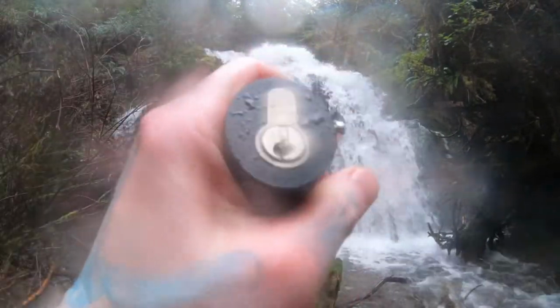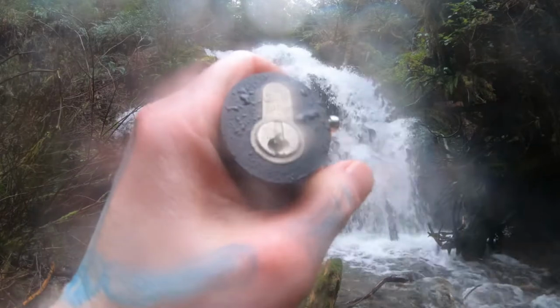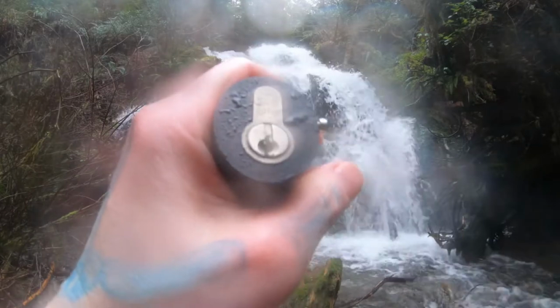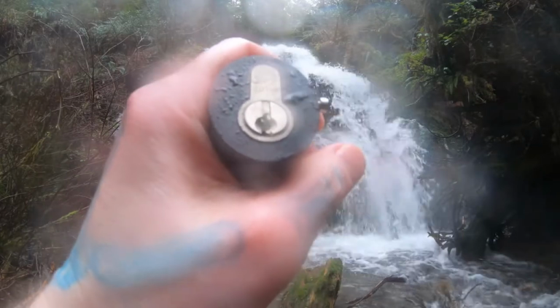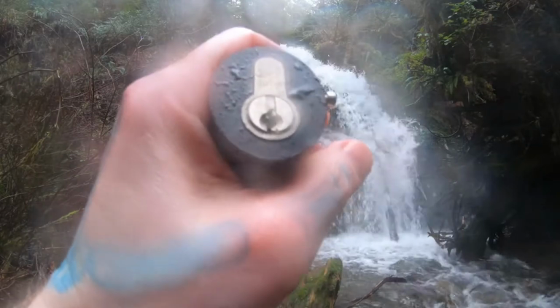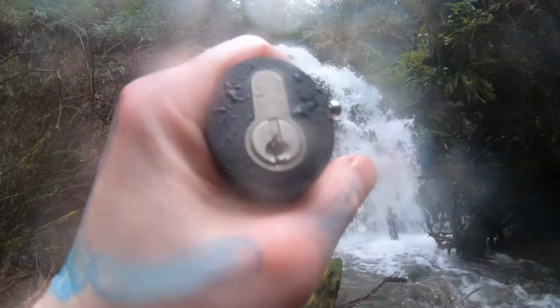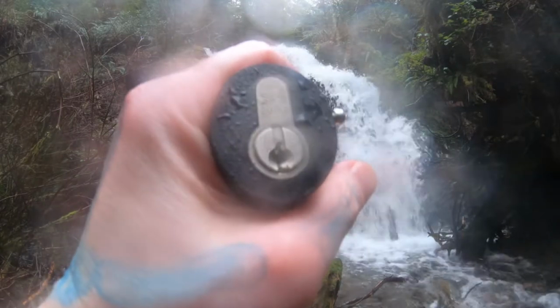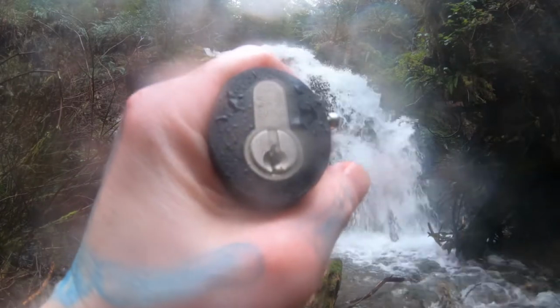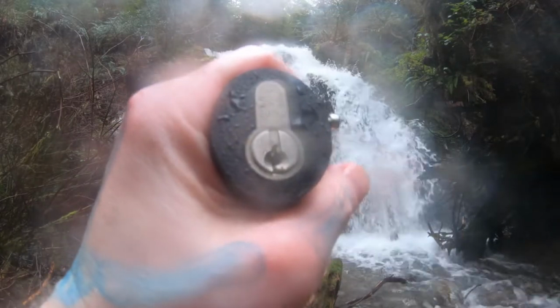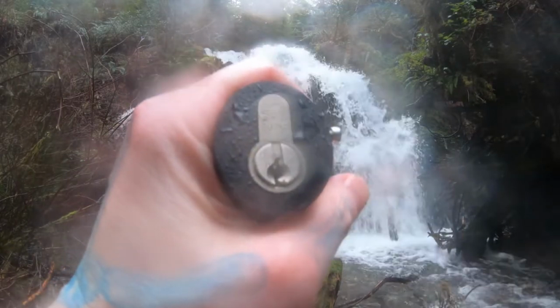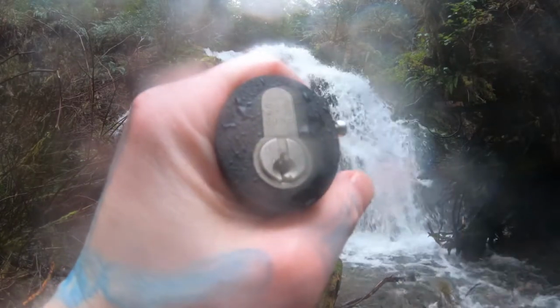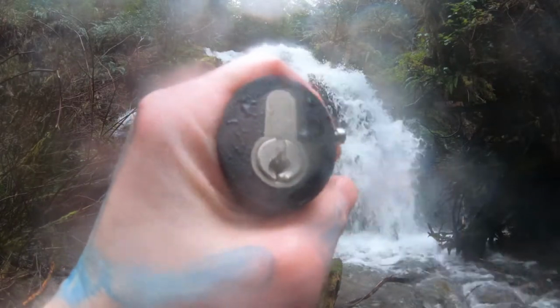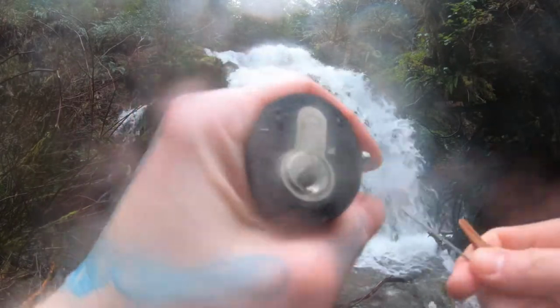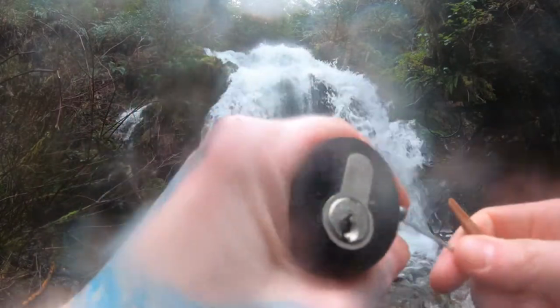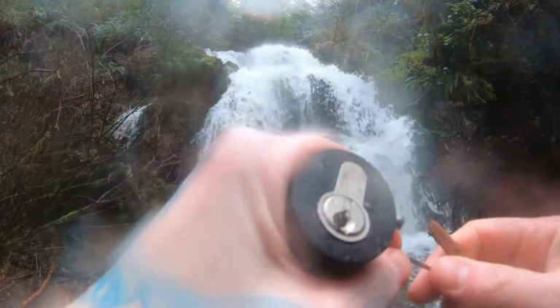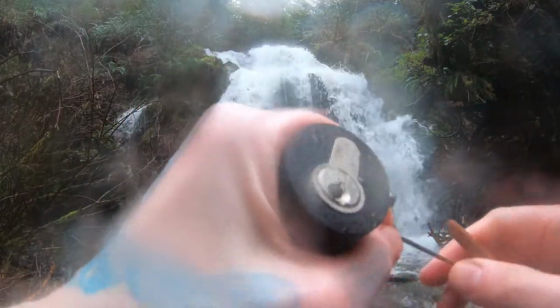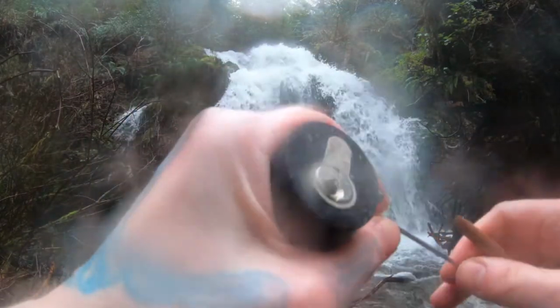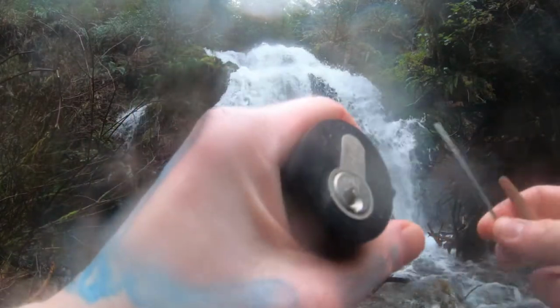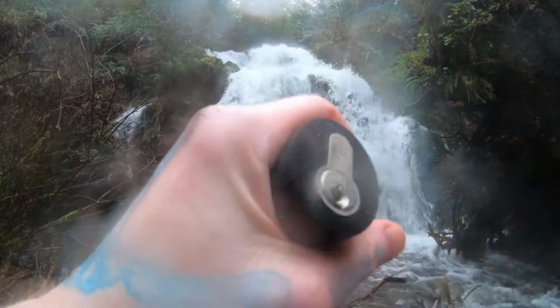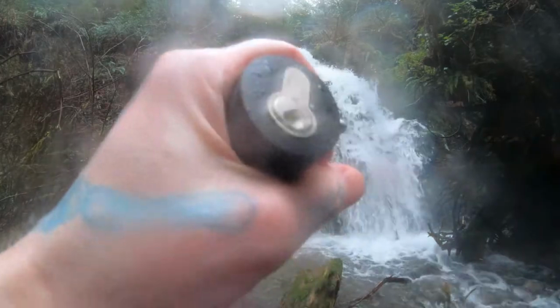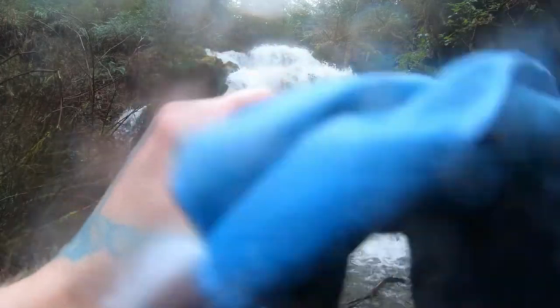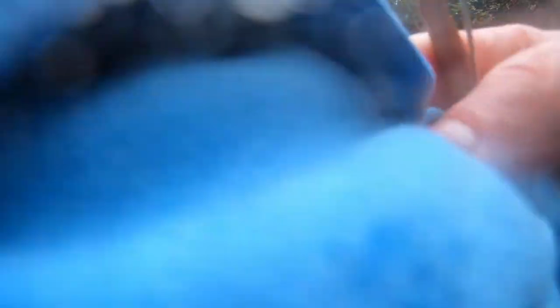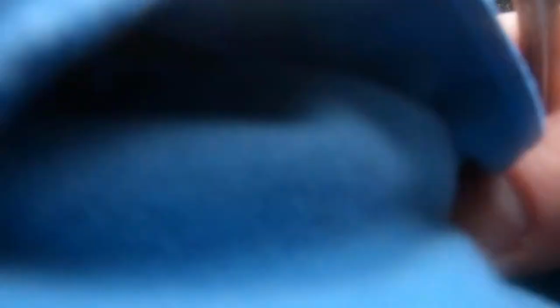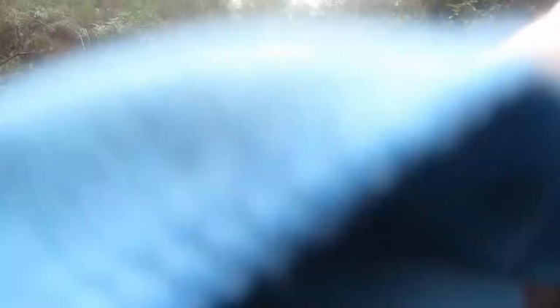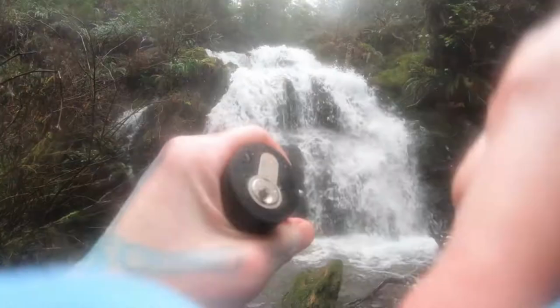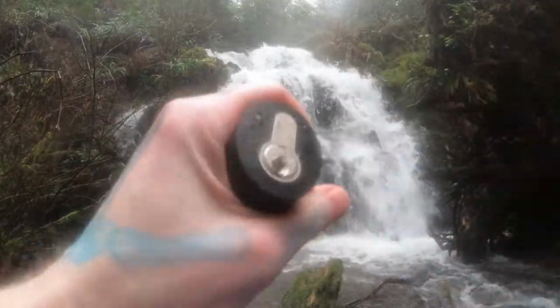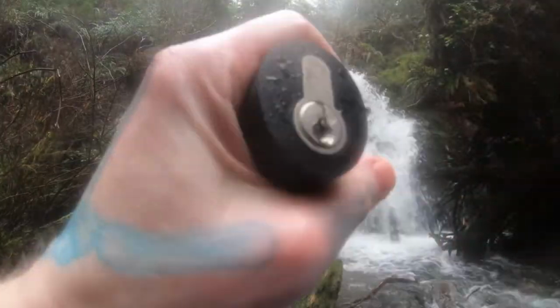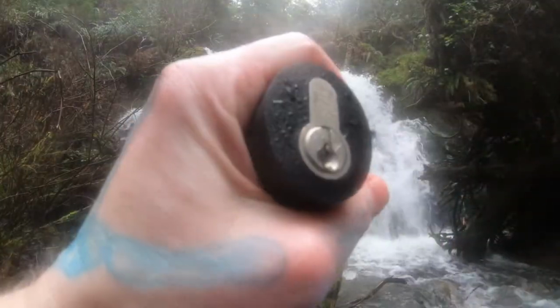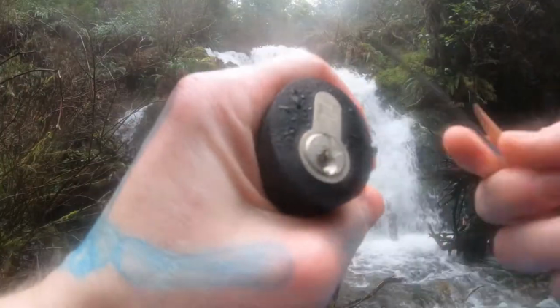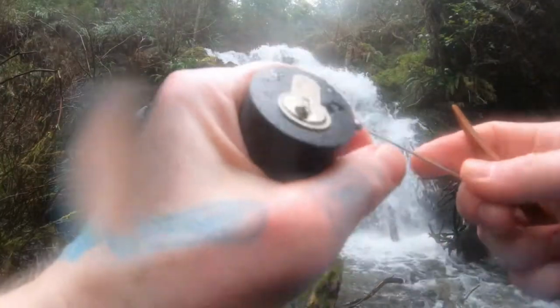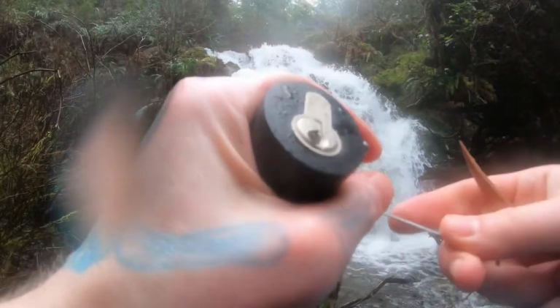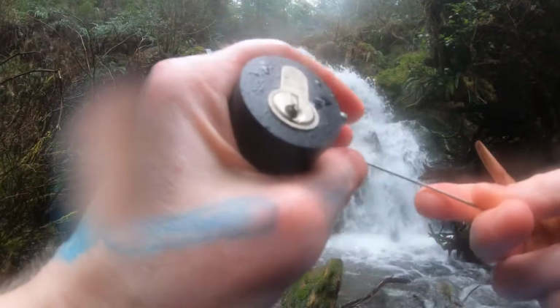Hello world, LockpickingDev here. Today I have an Oxlok 2 Star and we're at Cascade Falls in the Quinault Rainforest. We're going to see if we can pick this open real quick in the rain.